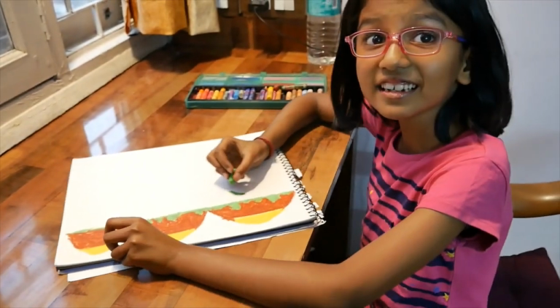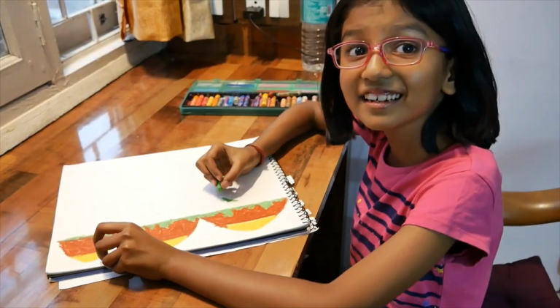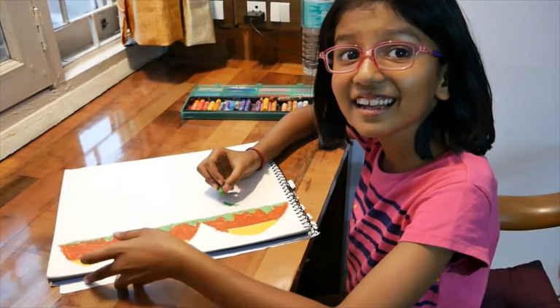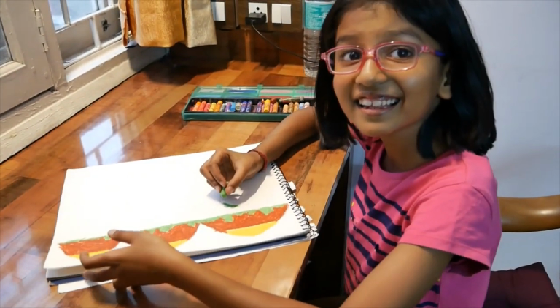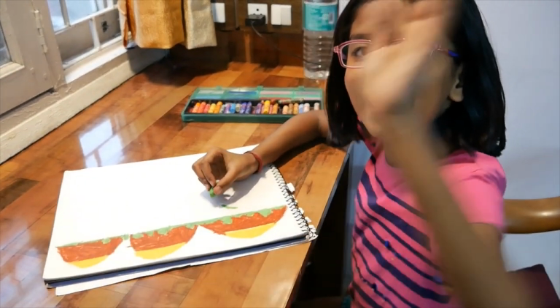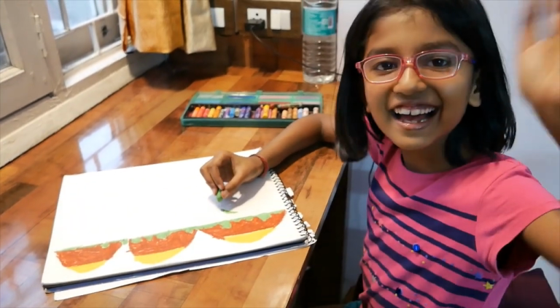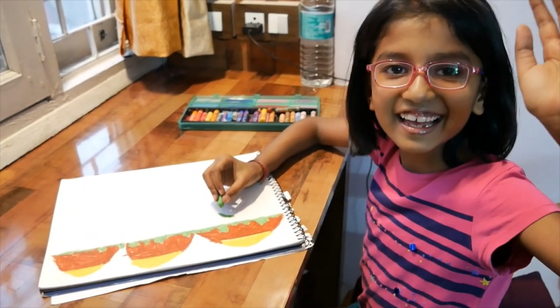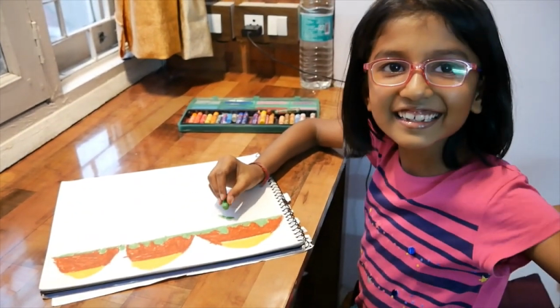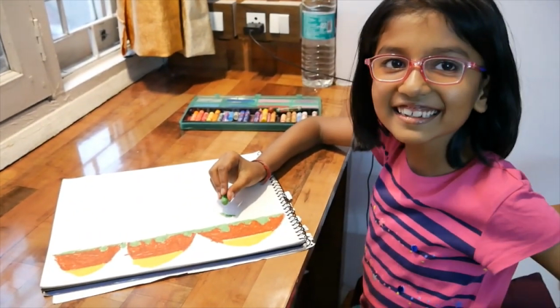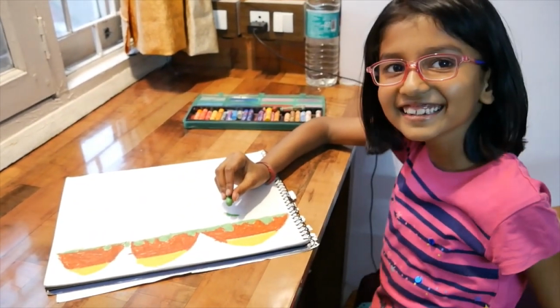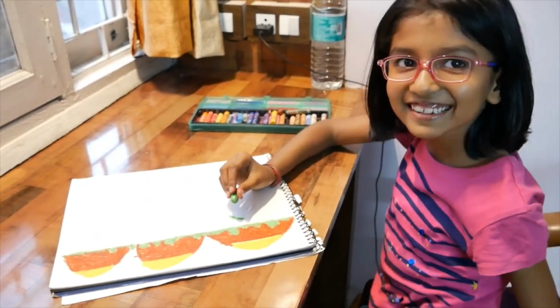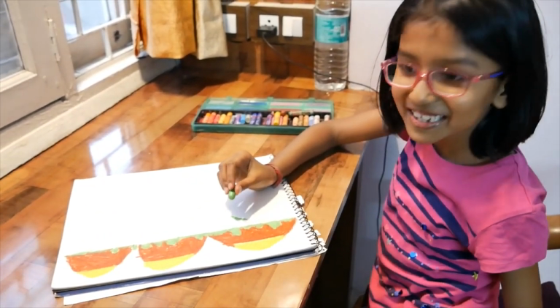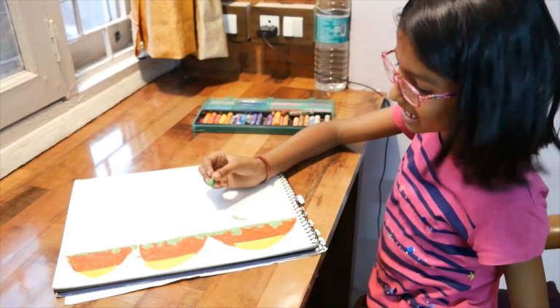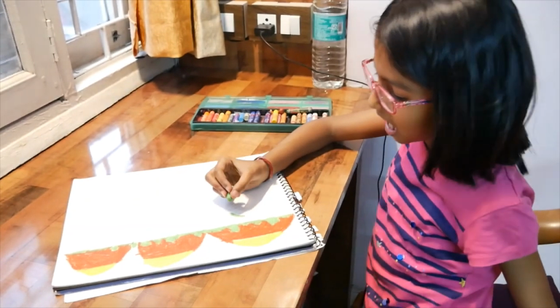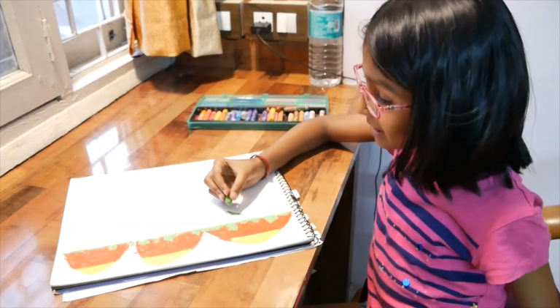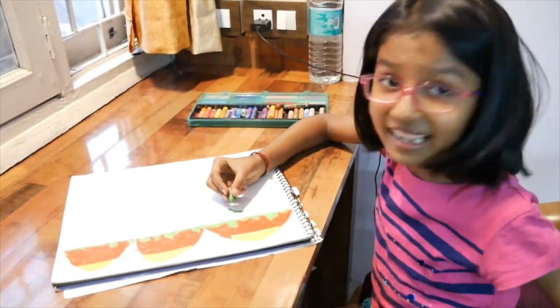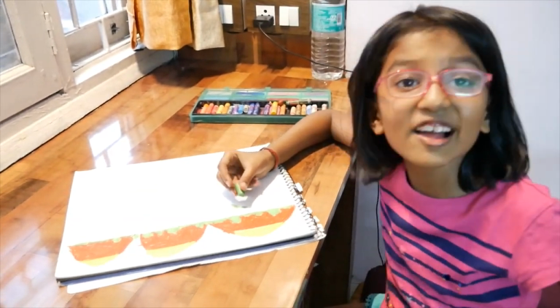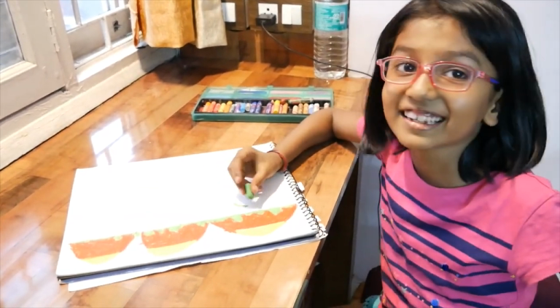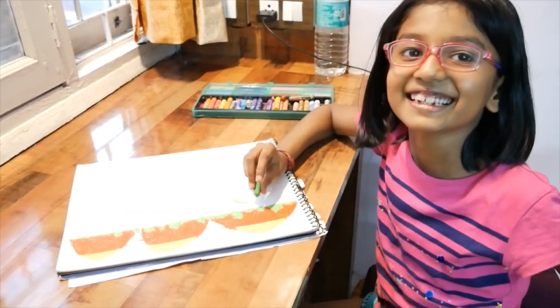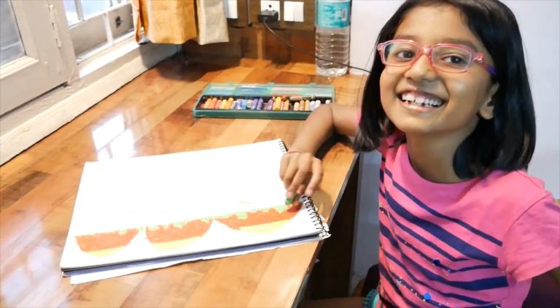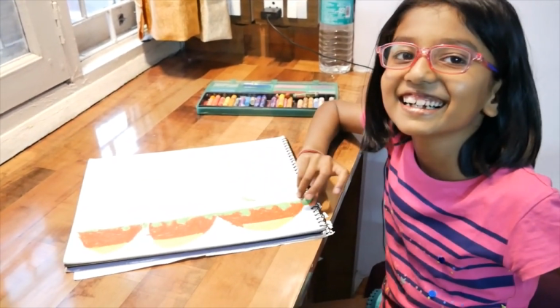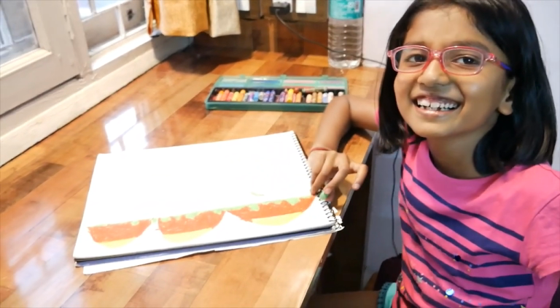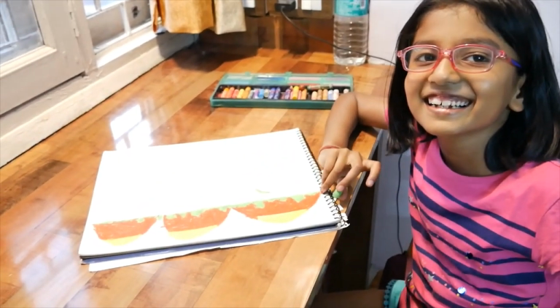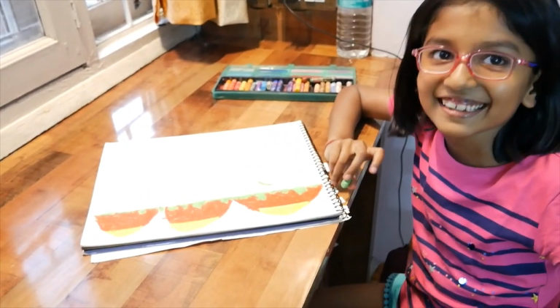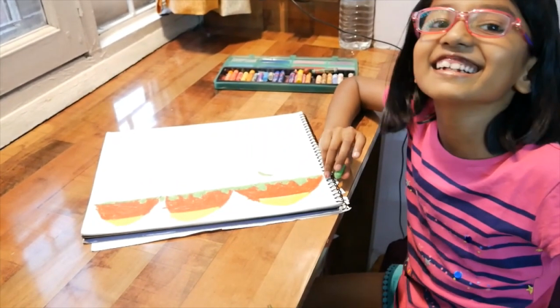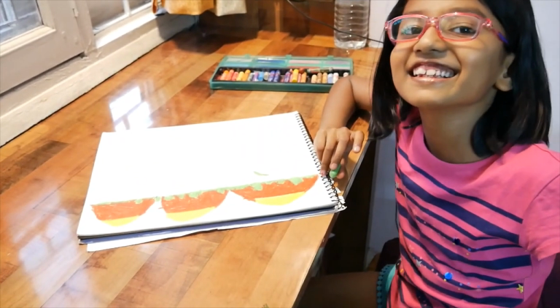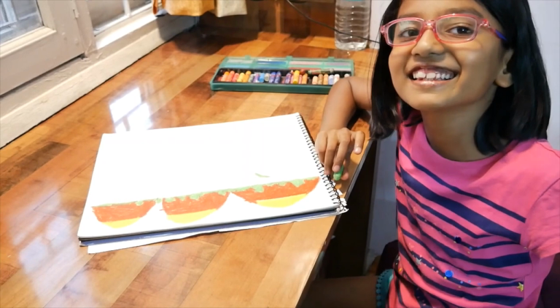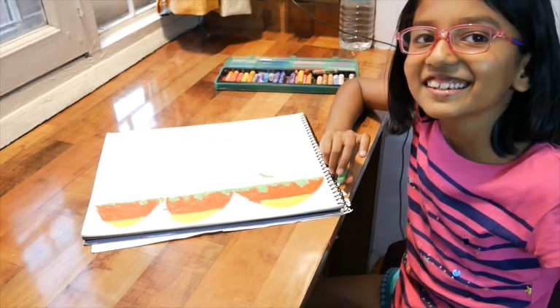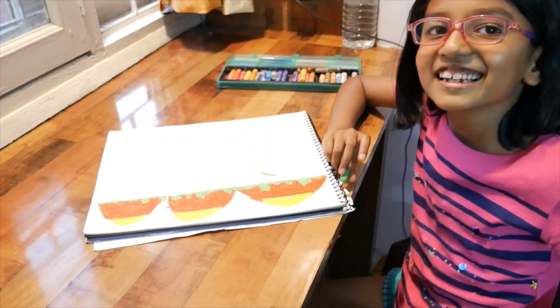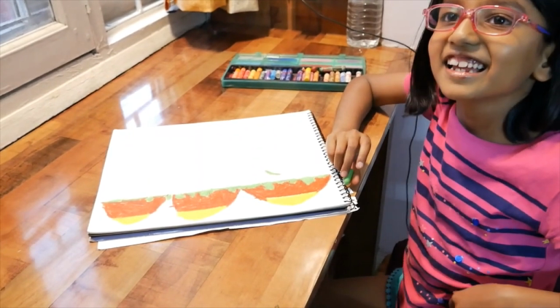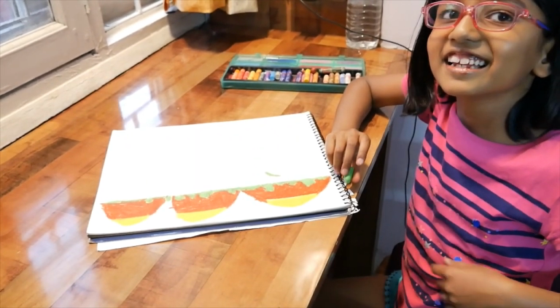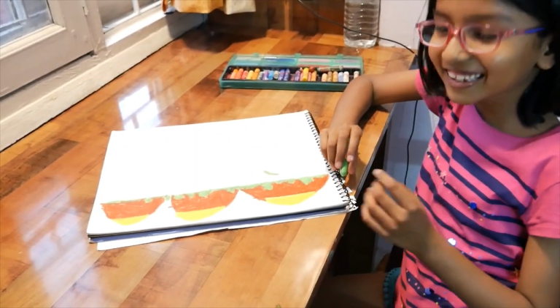Hi Prasidi. Hi. What are you doing? I'm making a clock. Clock? But you are doing a drawing. How come you are making a clock?